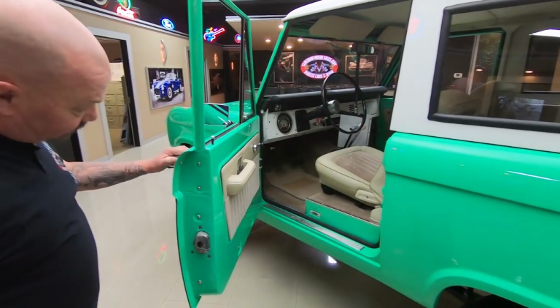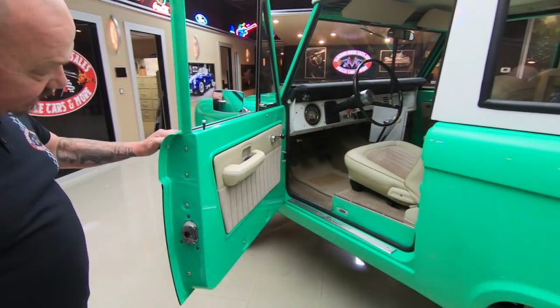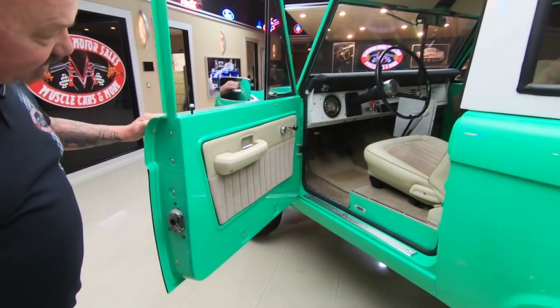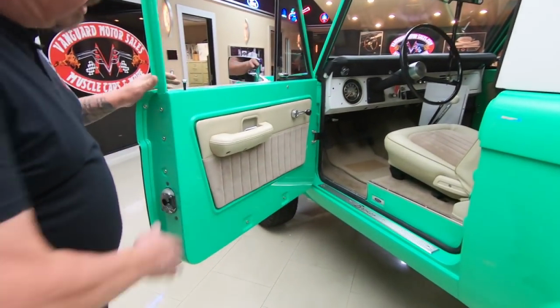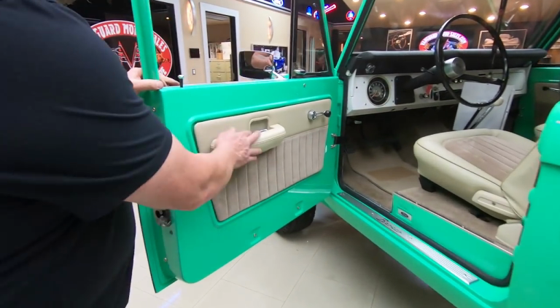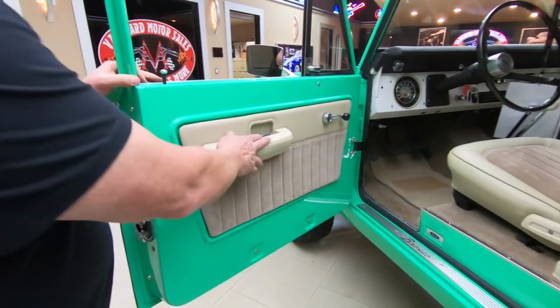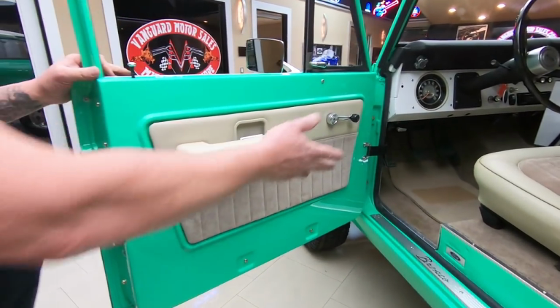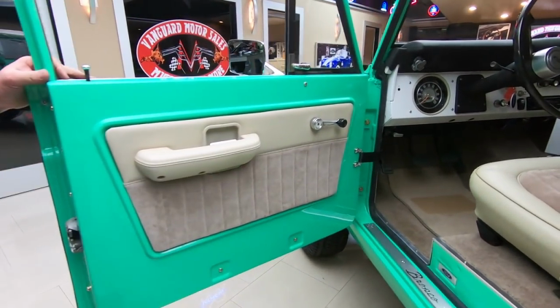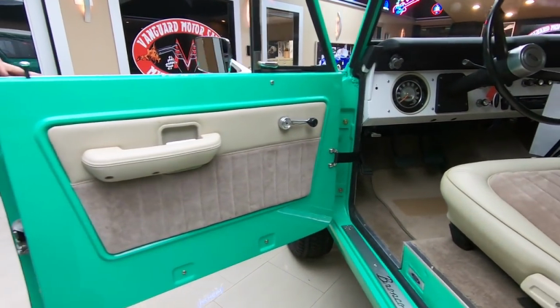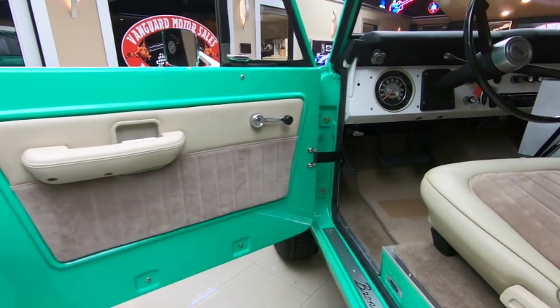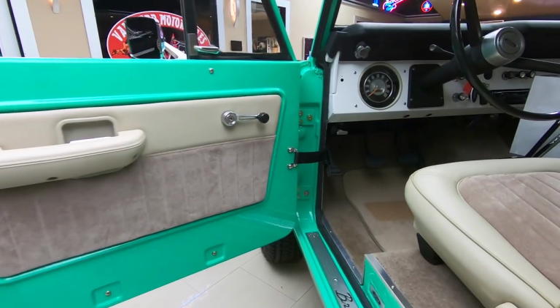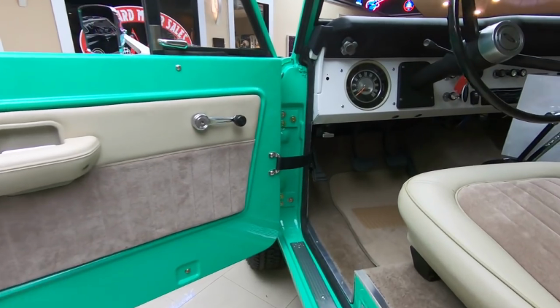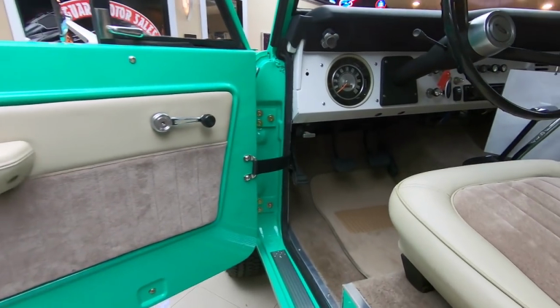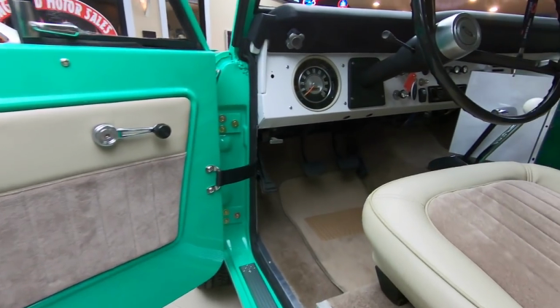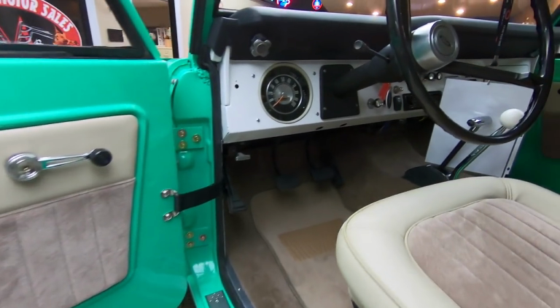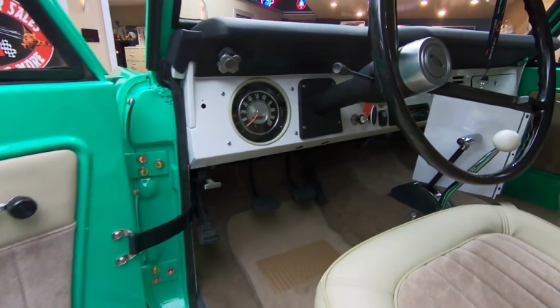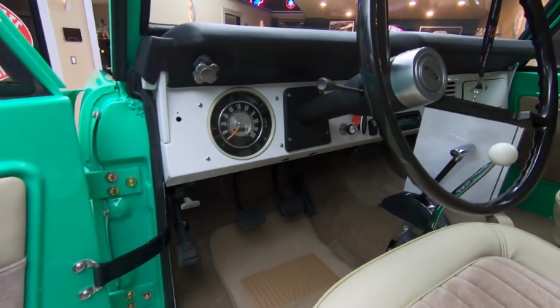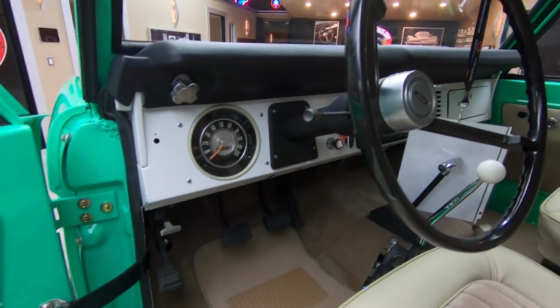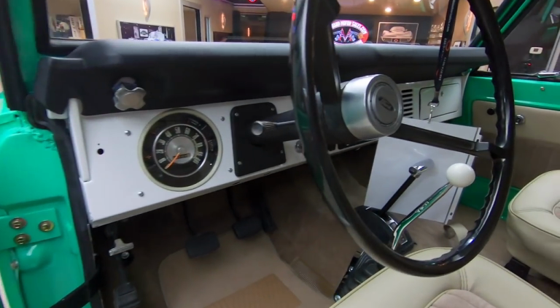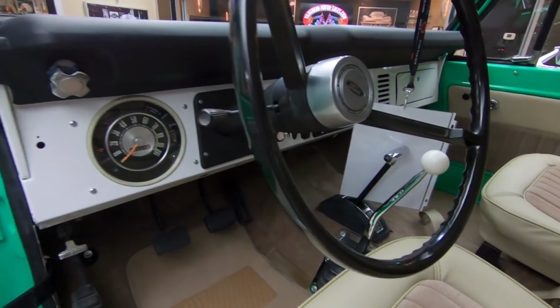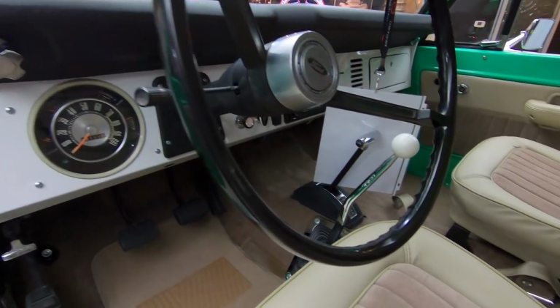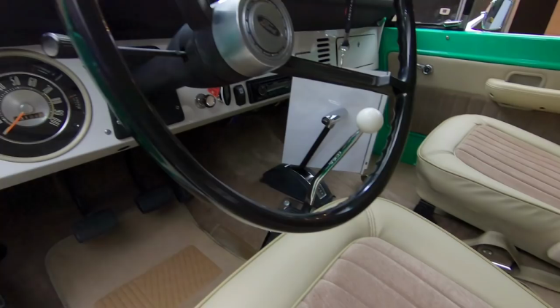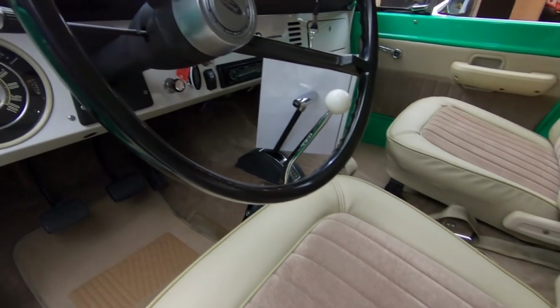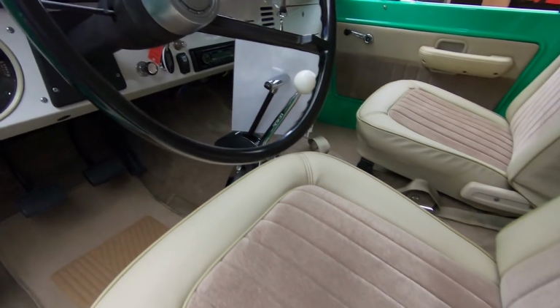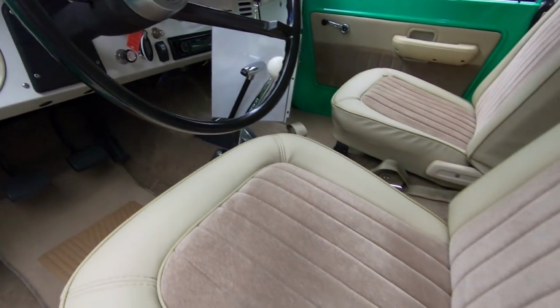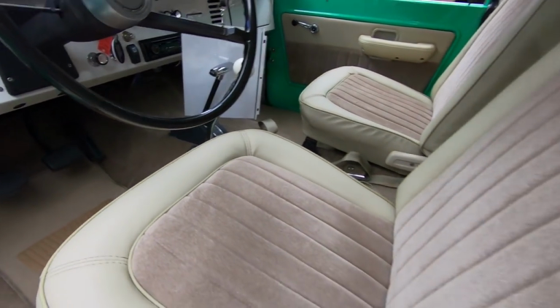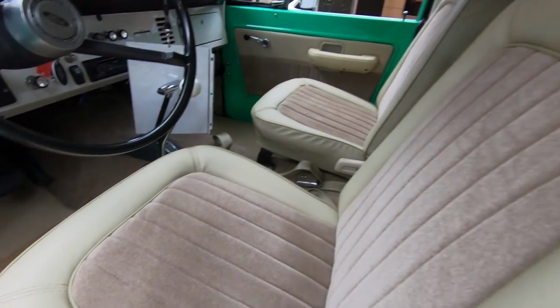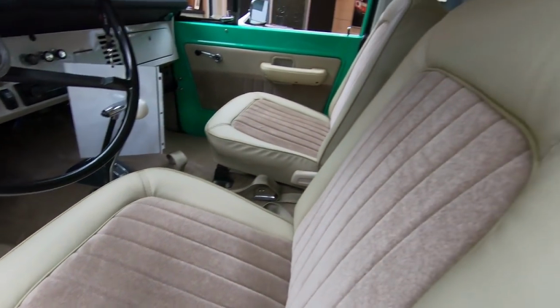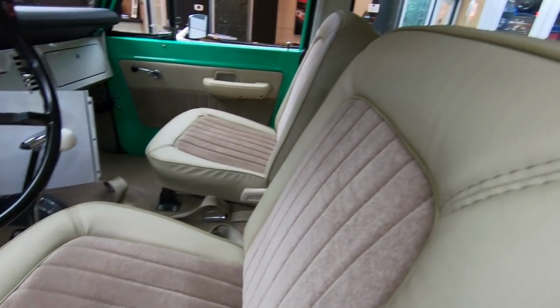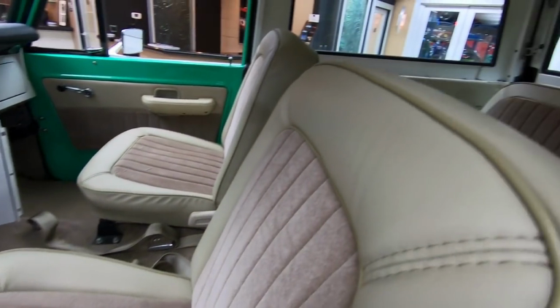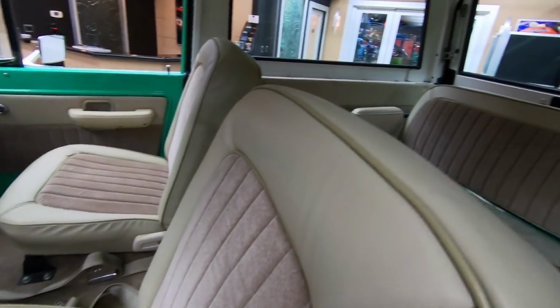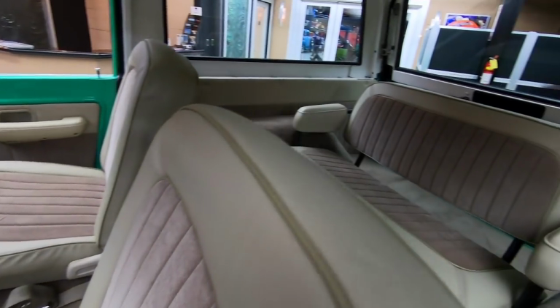Door jams look good, door panels look good, carpeting looks great, seats look great. Yeah, that's a Hurst shifter in there. She's got a three-speed top loader in there, and it is four-wheel drive of course.